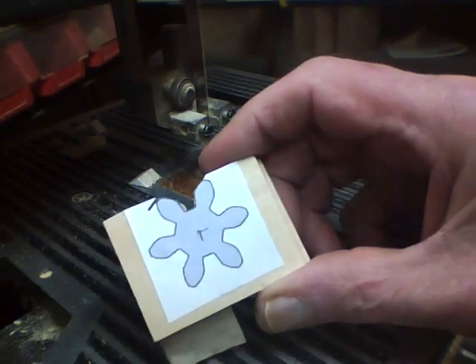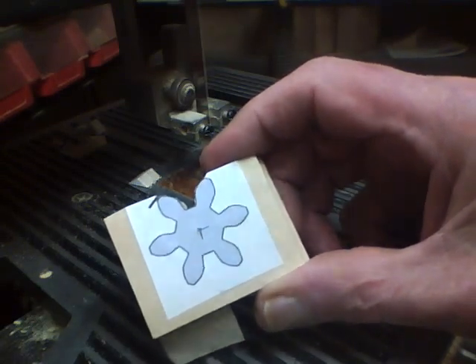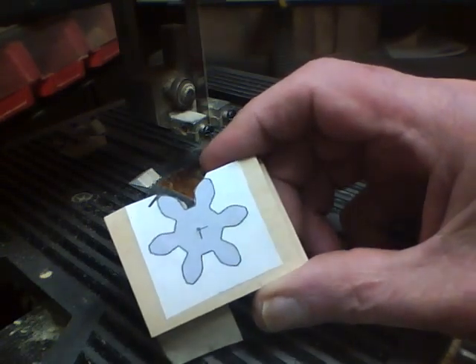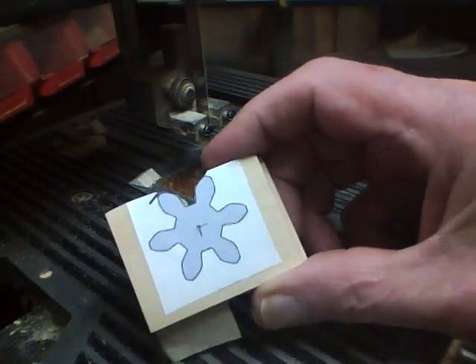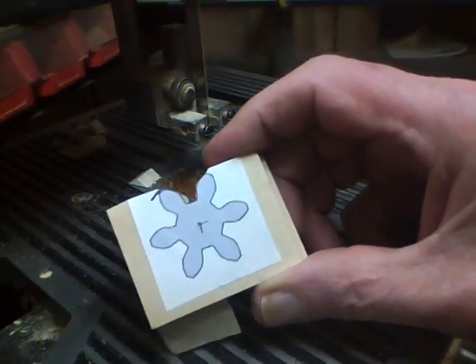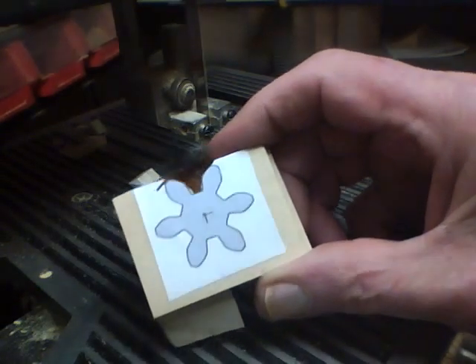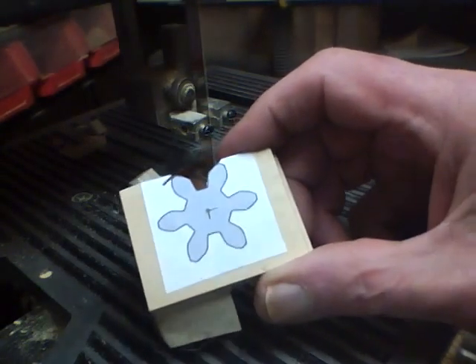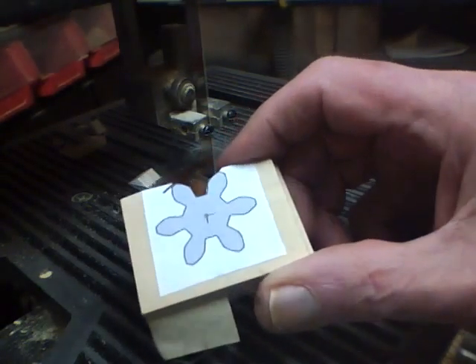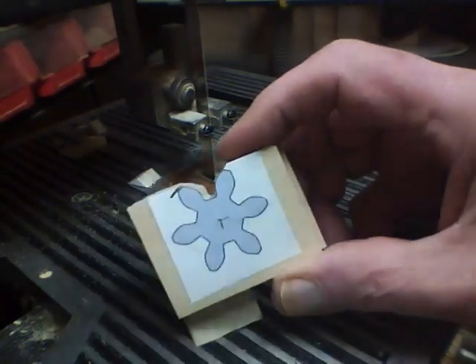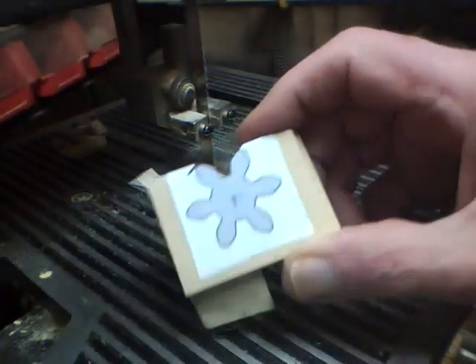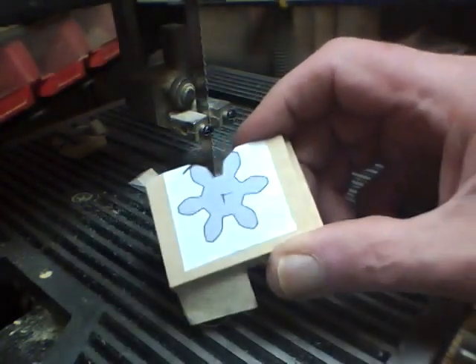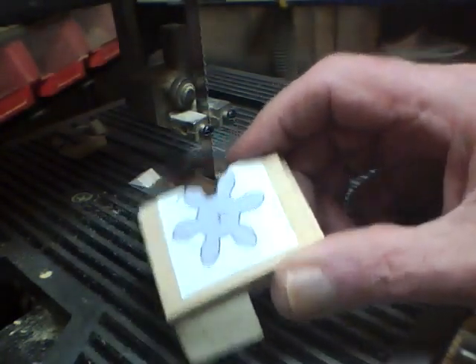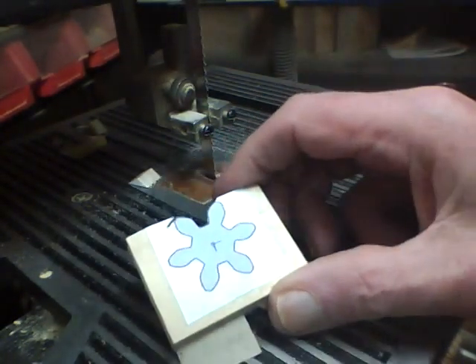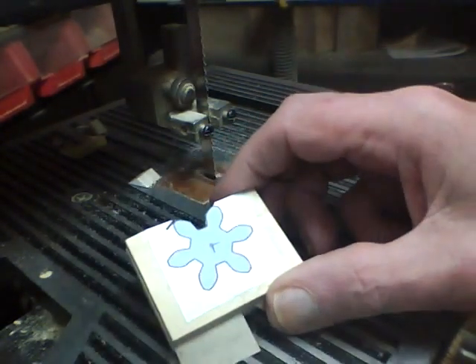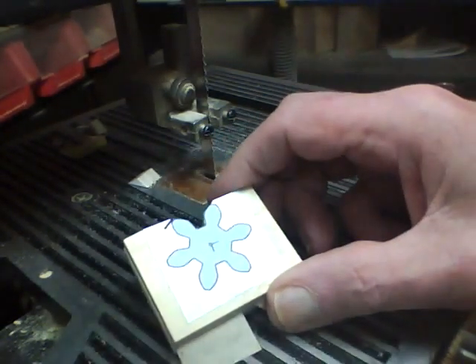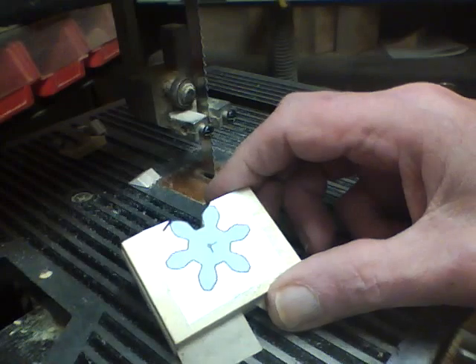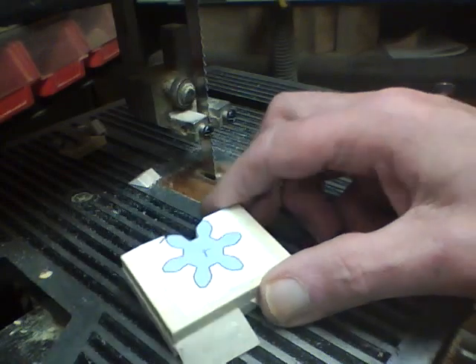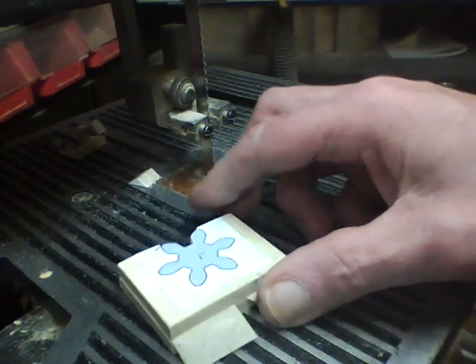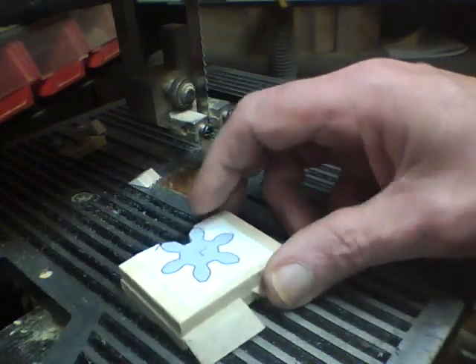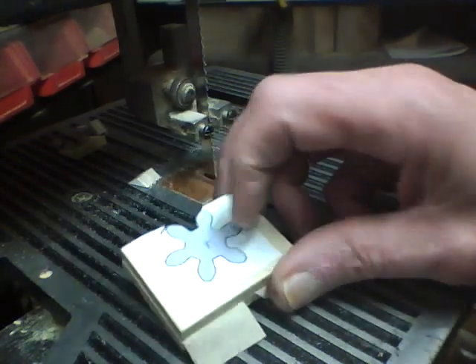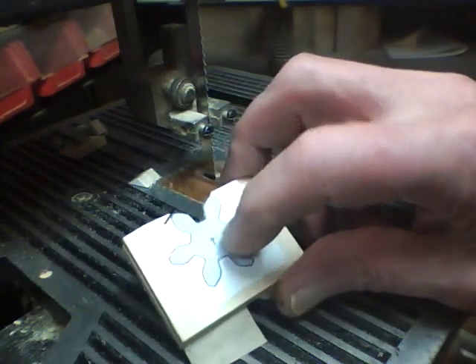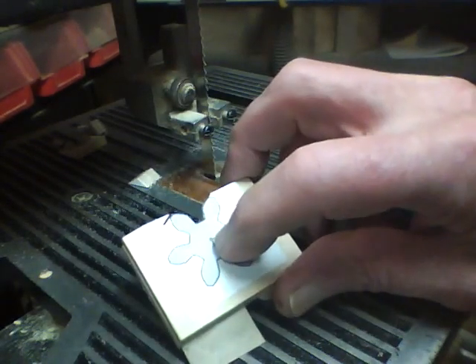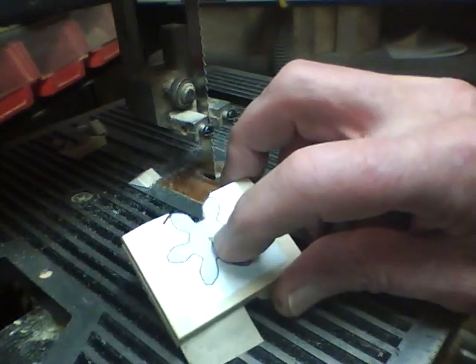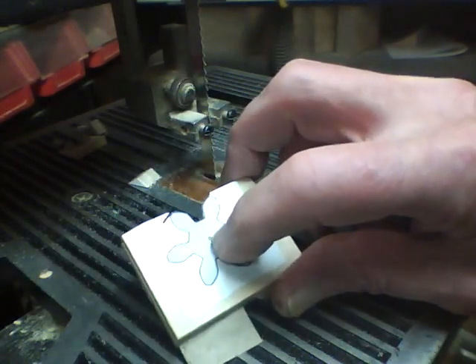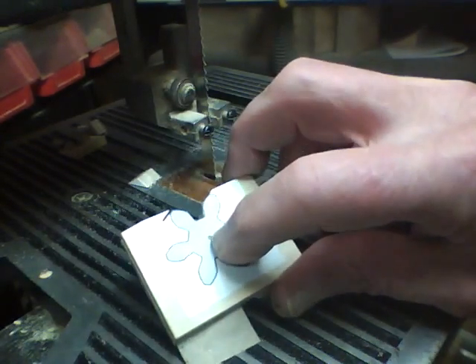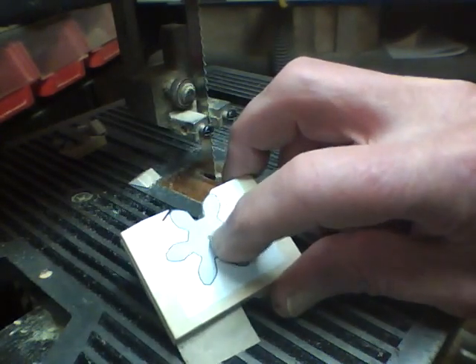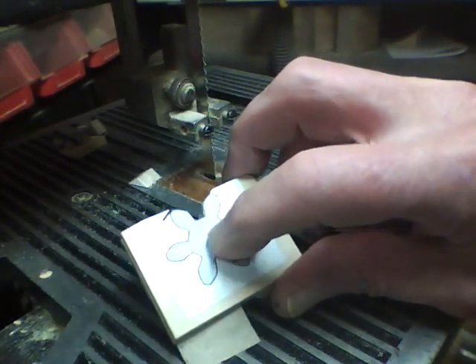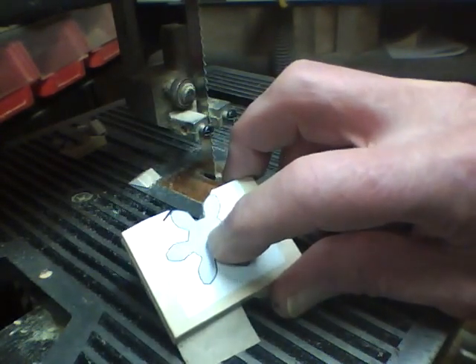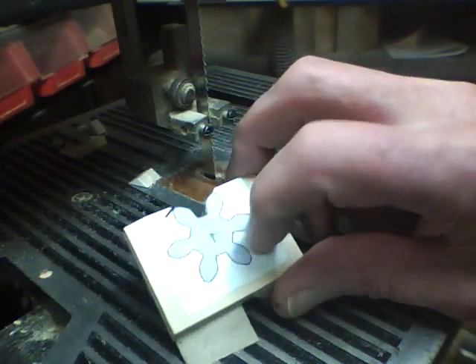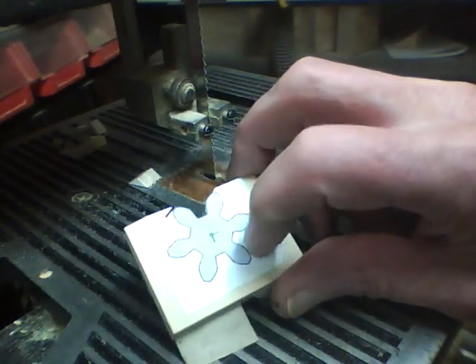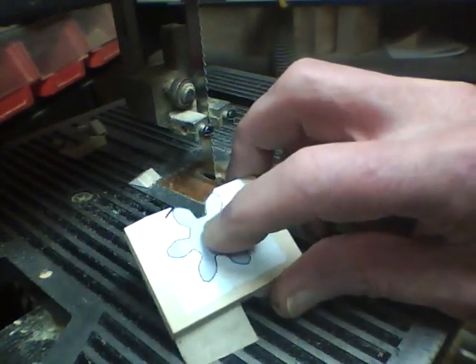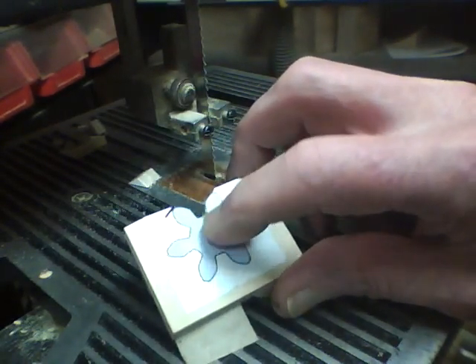I'll continue to cut these out off camera, and then what I'm going to do is drill a 1/8-inch hole through the center.